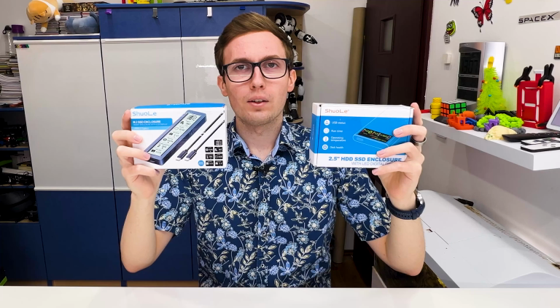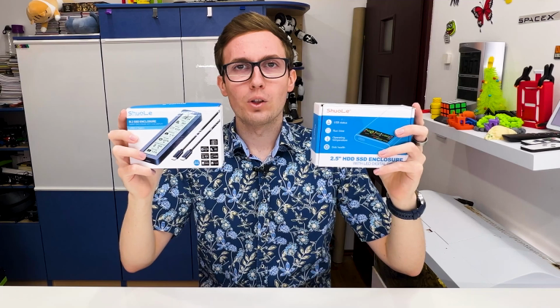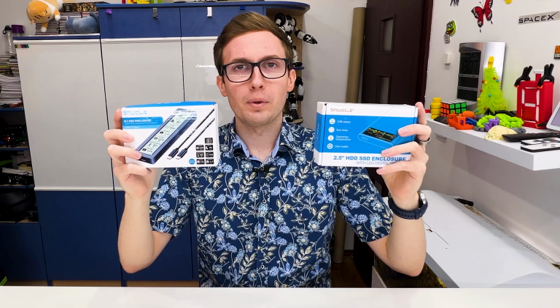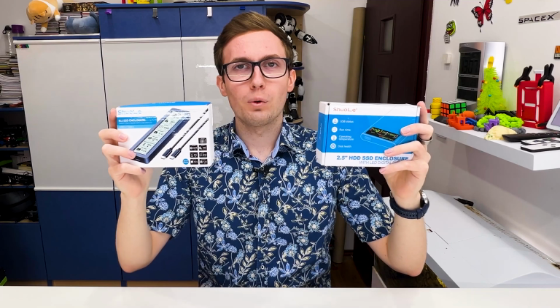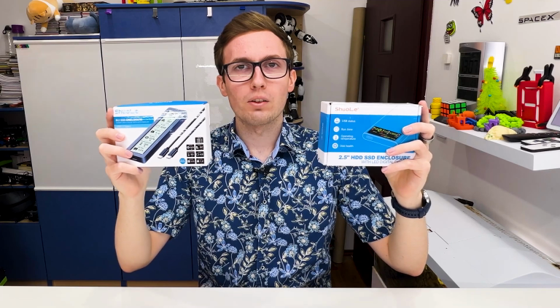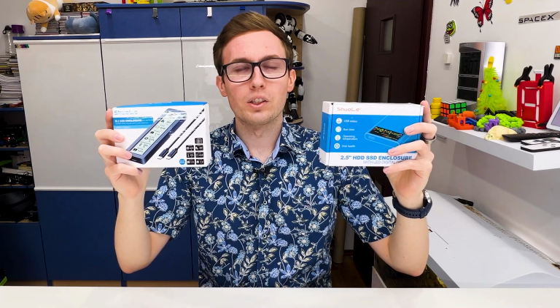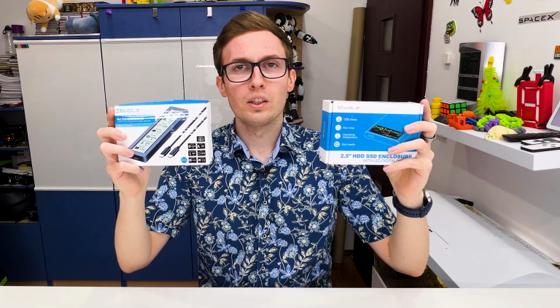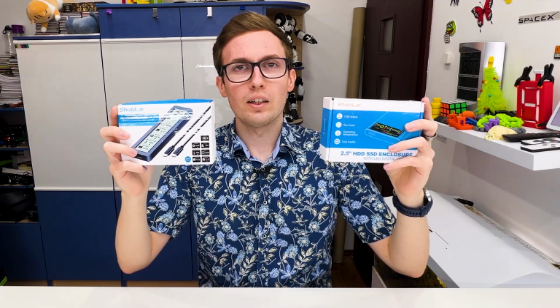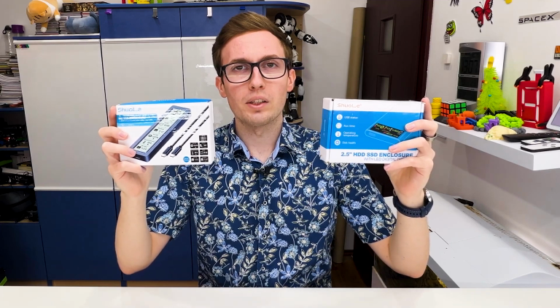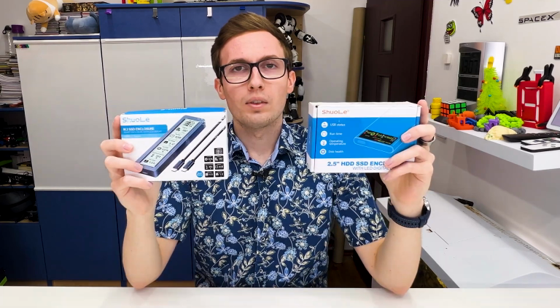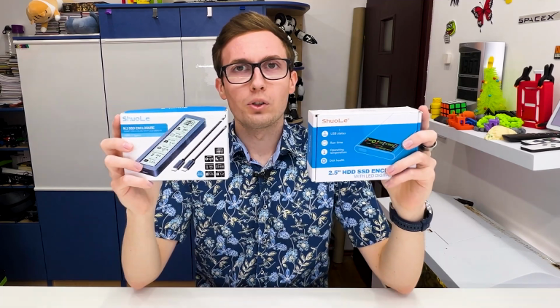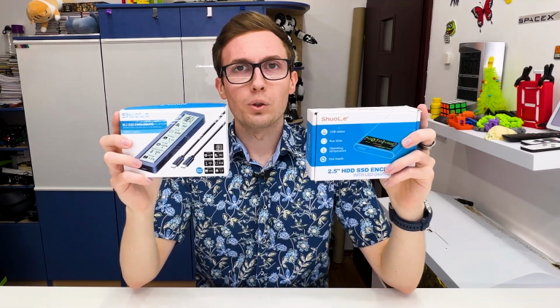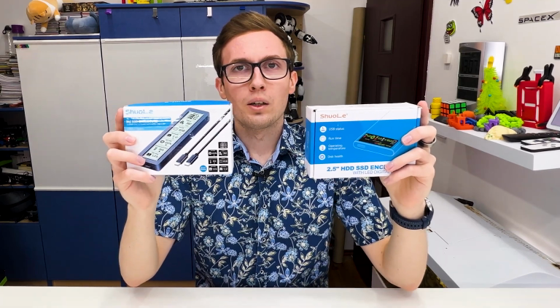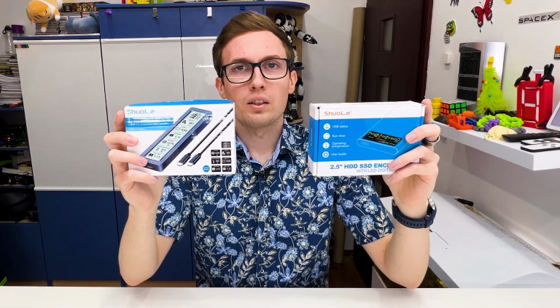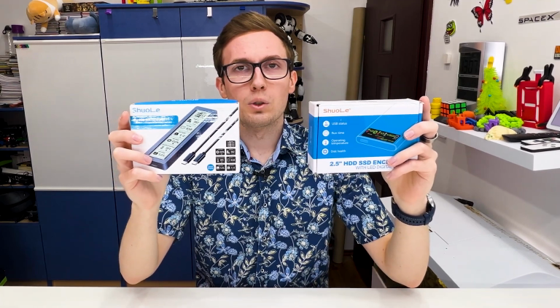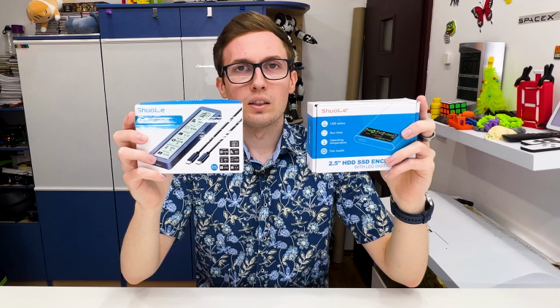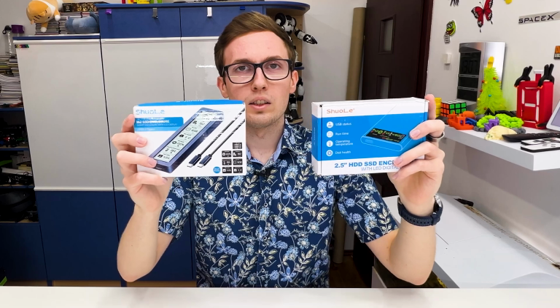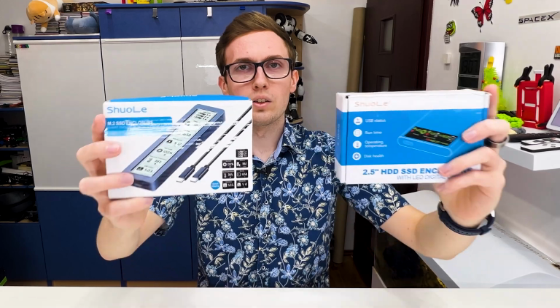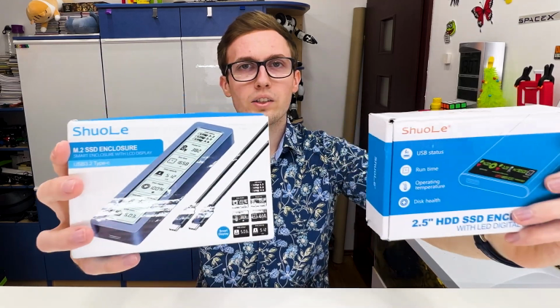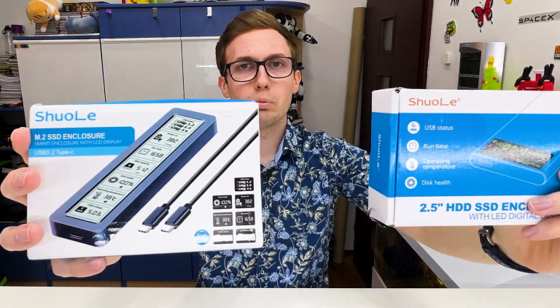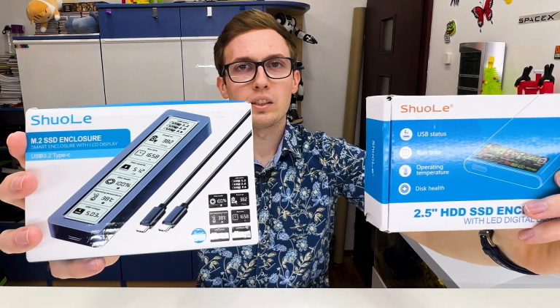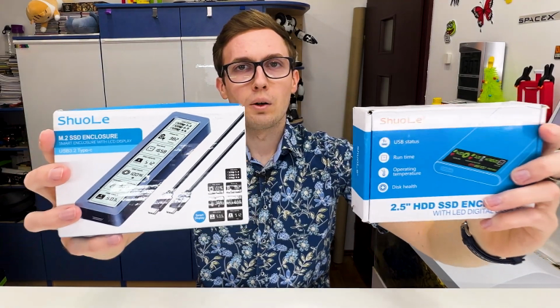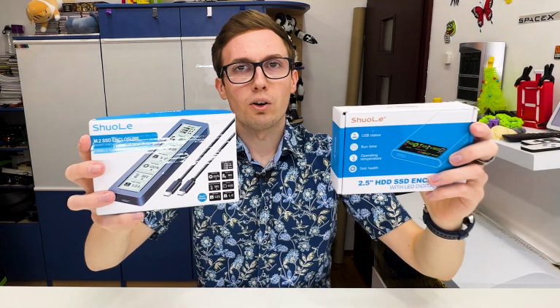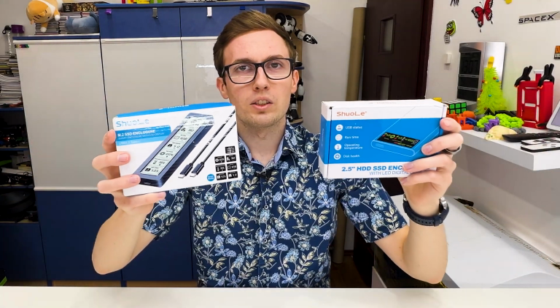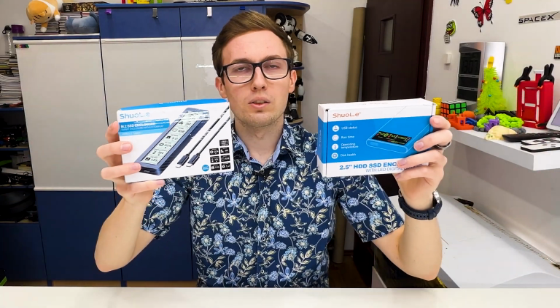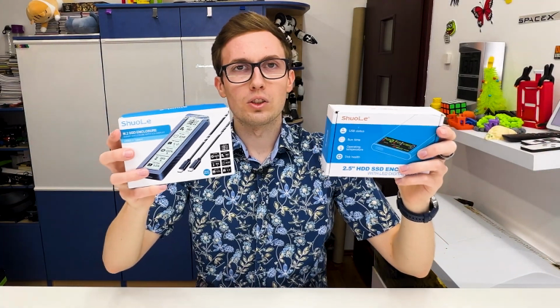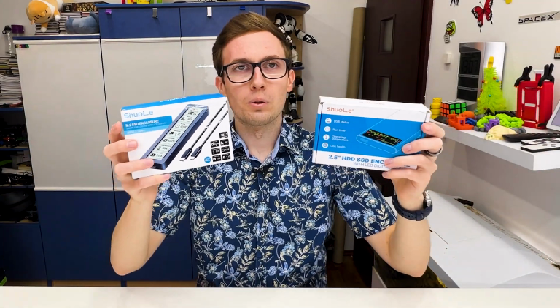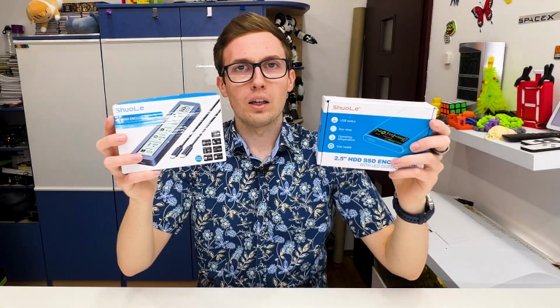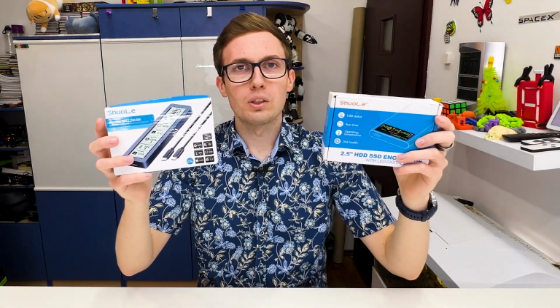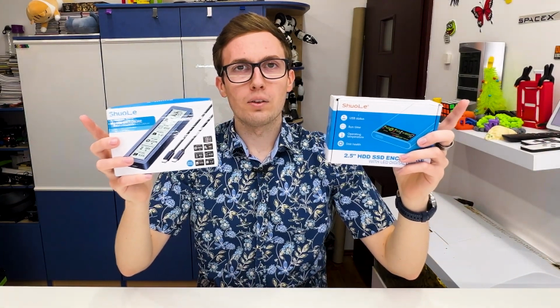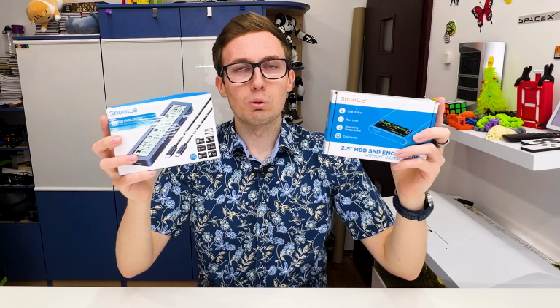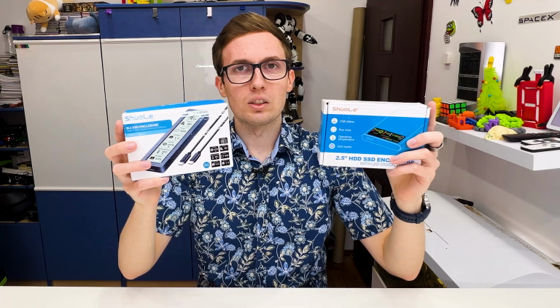I found these smart drive enclosures on AliExpress and I will show you what you can see on their displays and what information they show about the drive that we put inside.